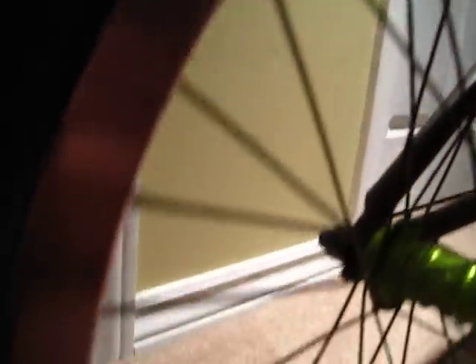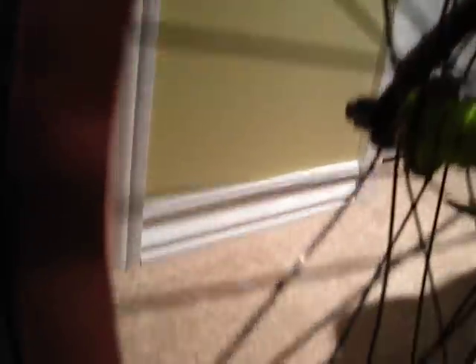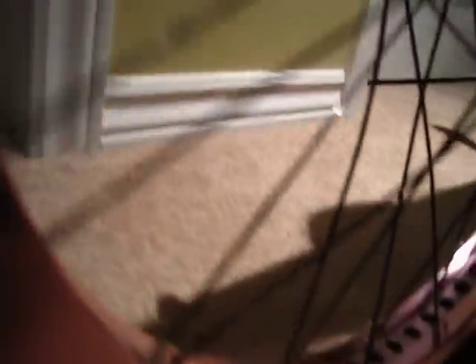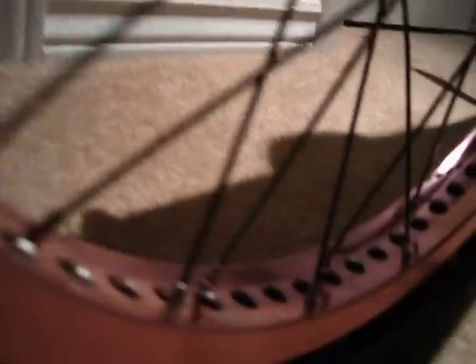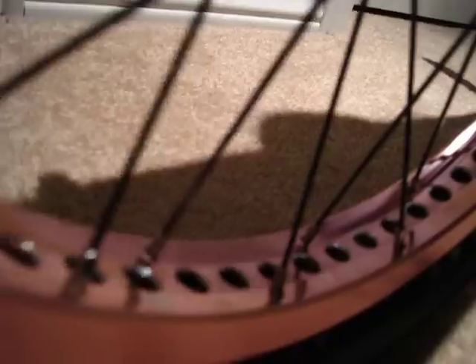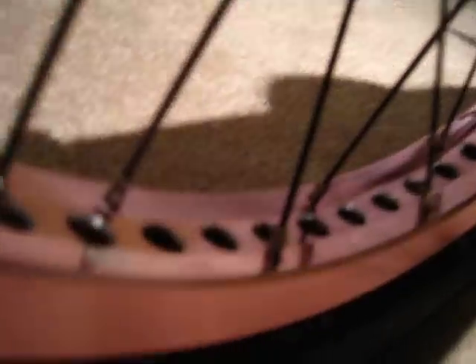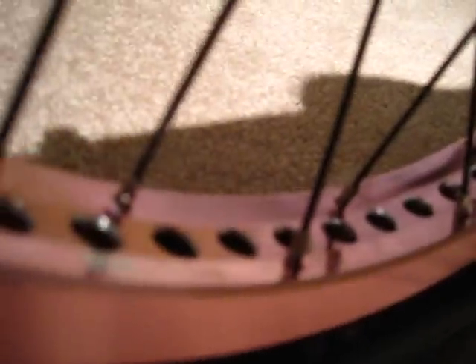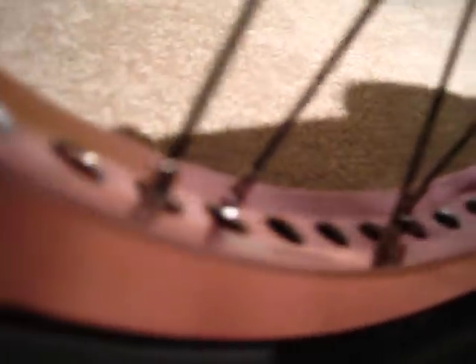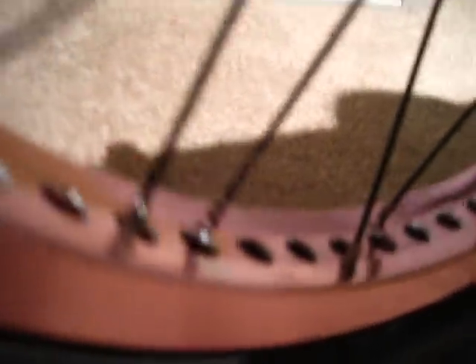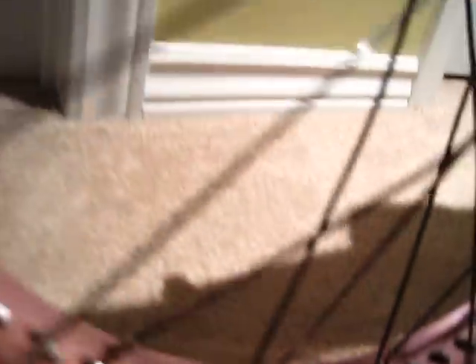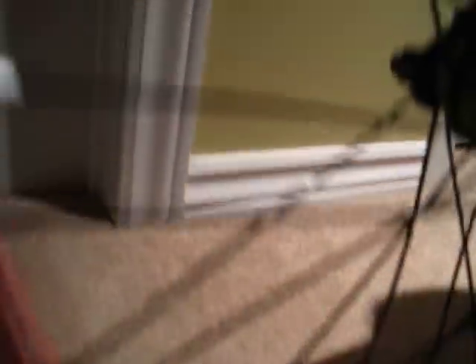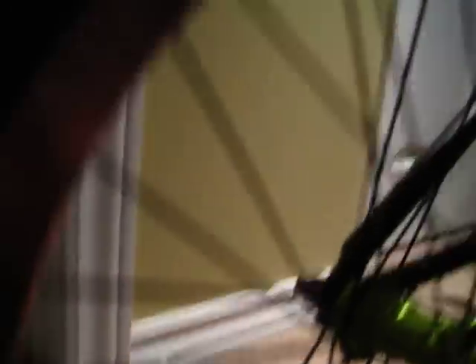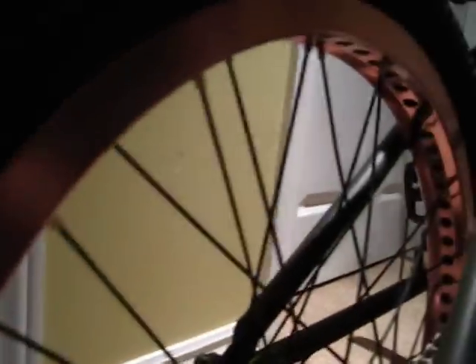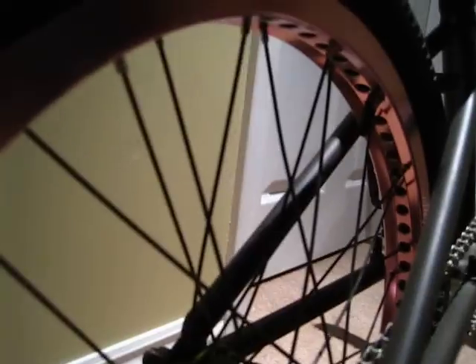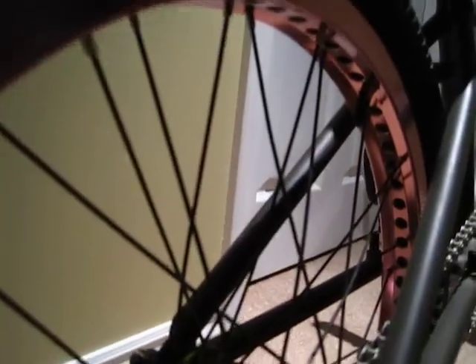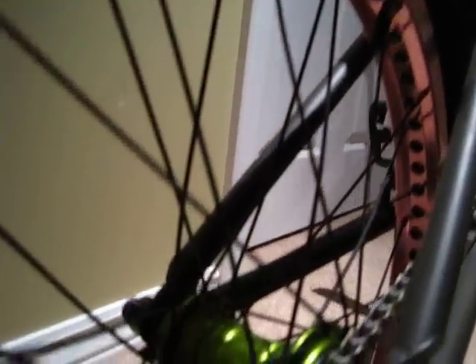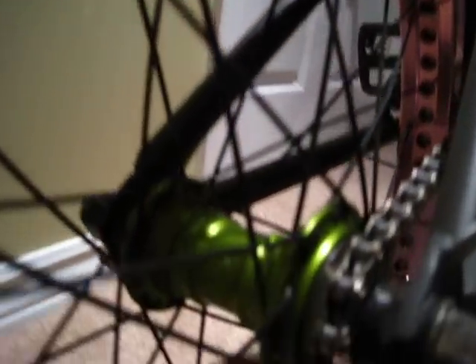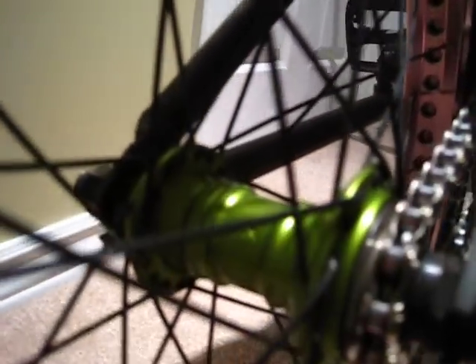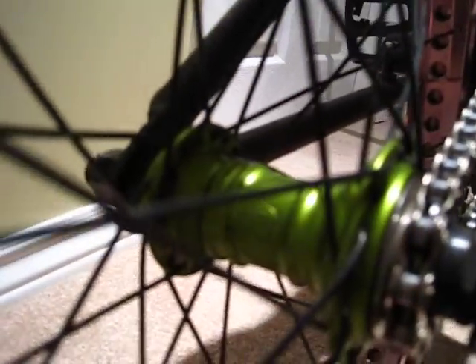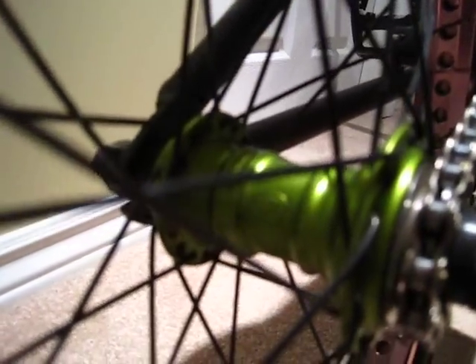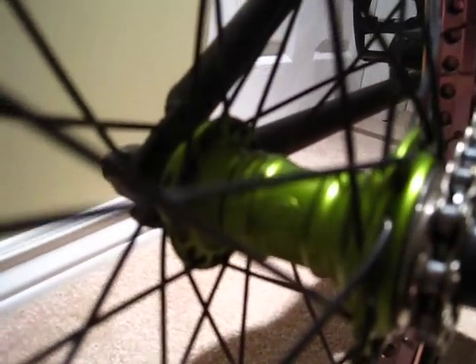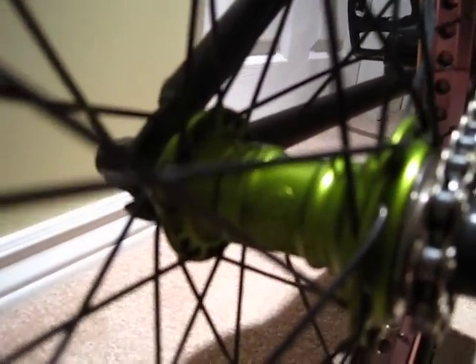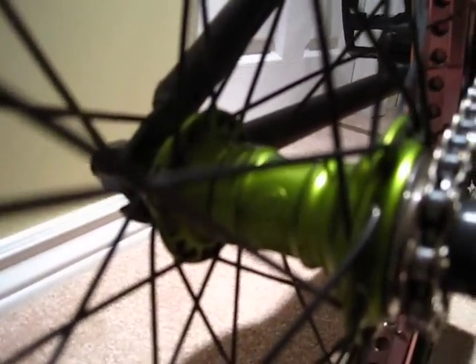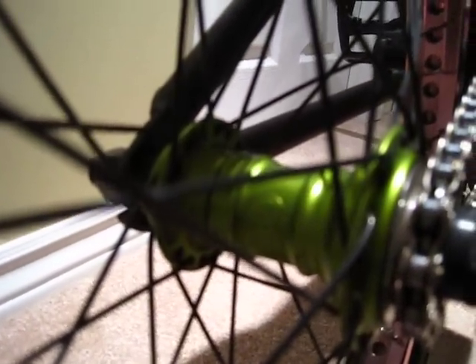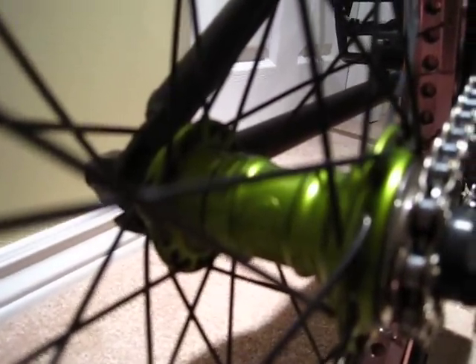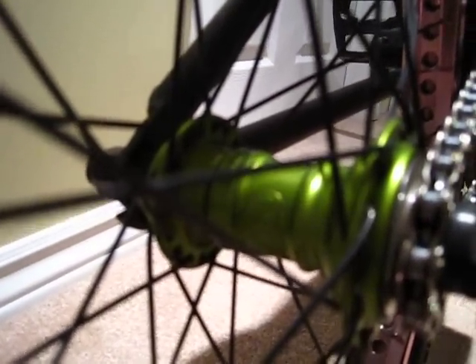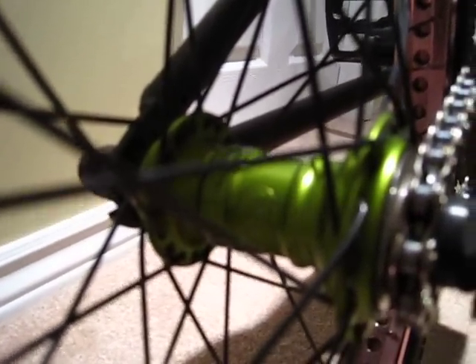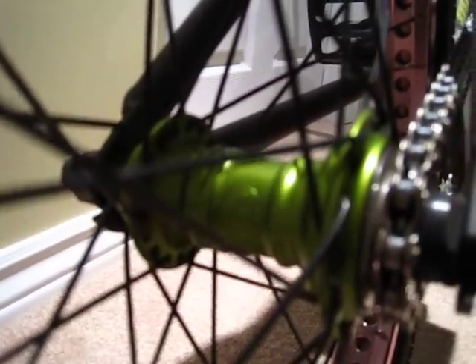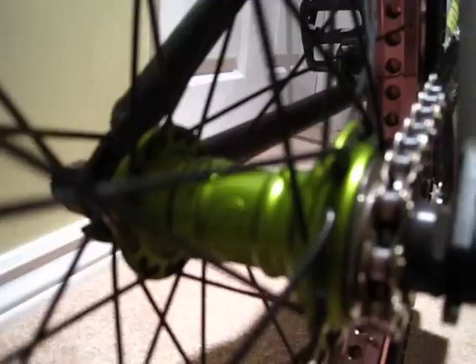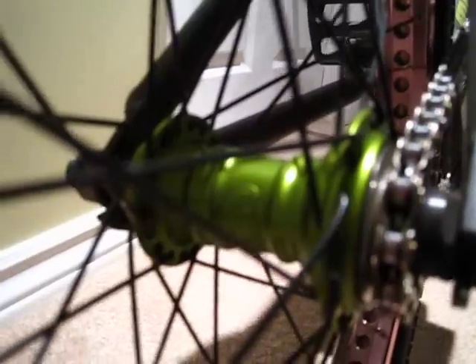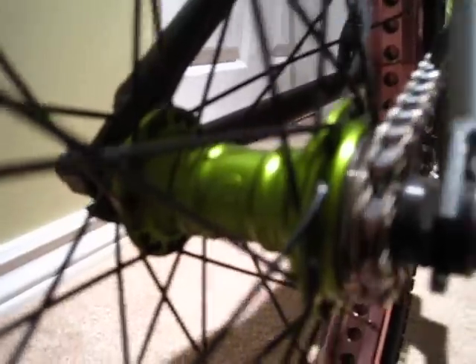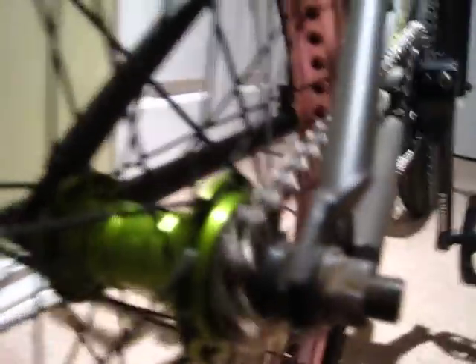Fly Bikes pink rim, laced with Odyssey spokes. We've got the anti-freeze mini cassette hub, Profile, with a titanium driver. That sounds pretty good.